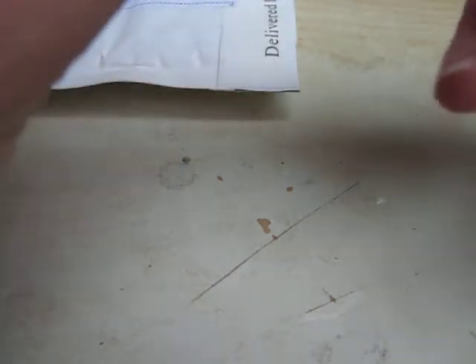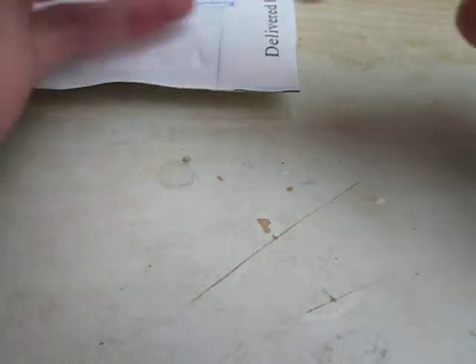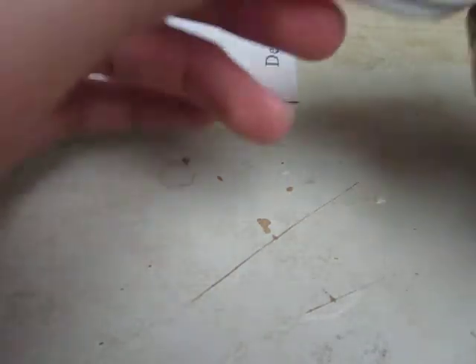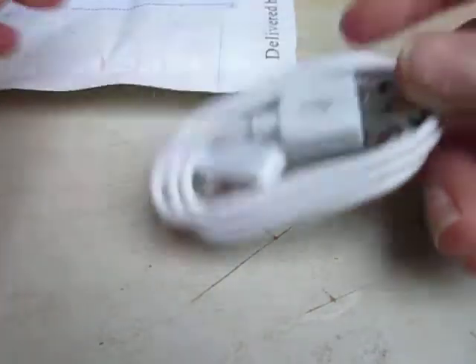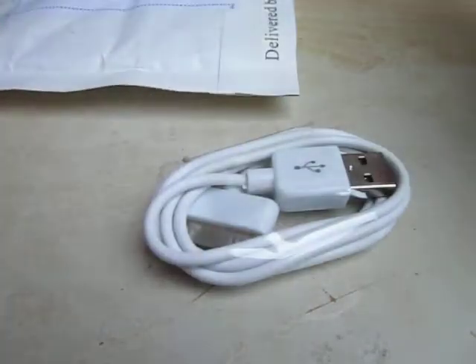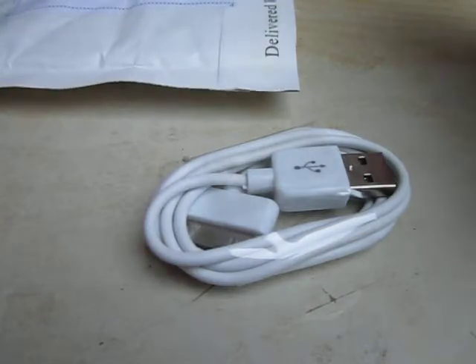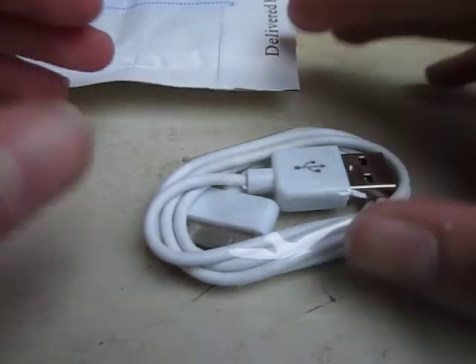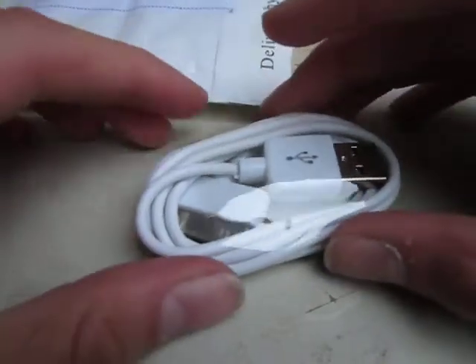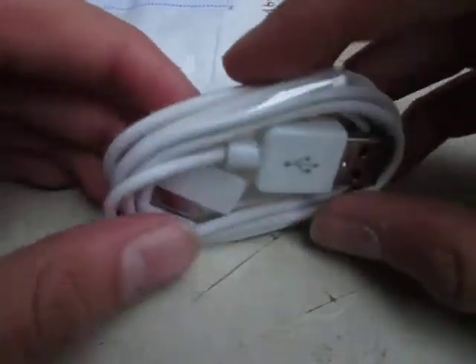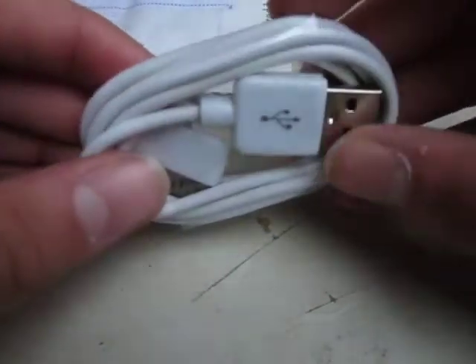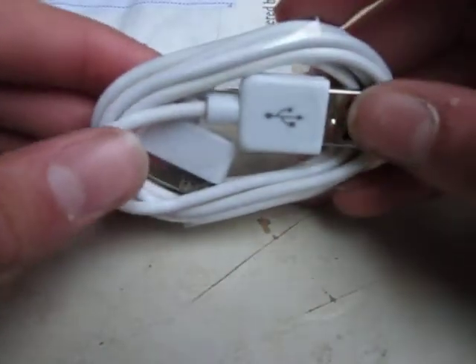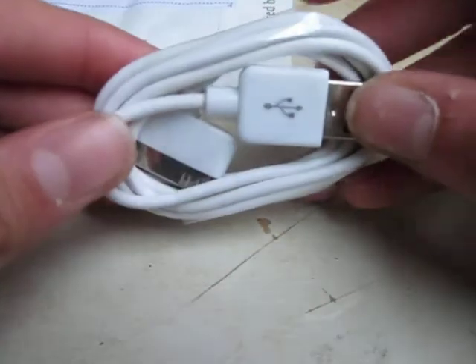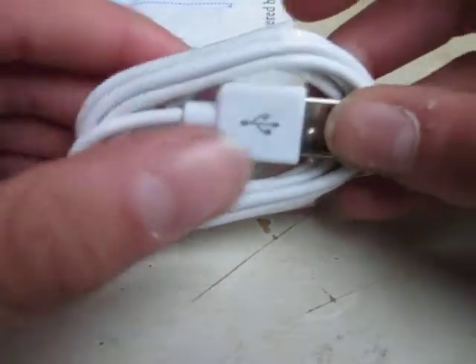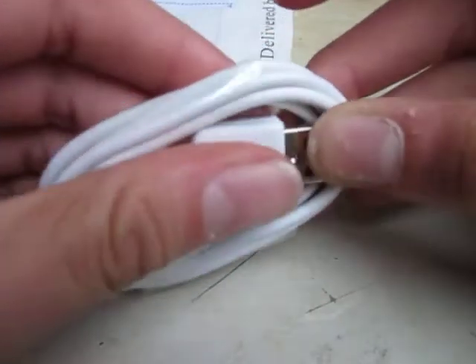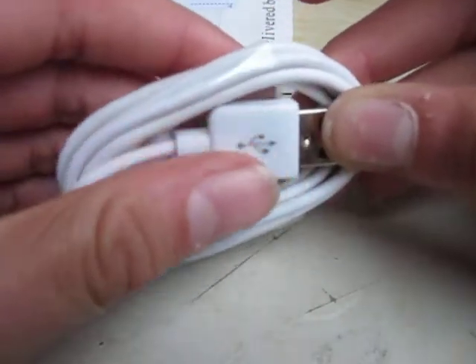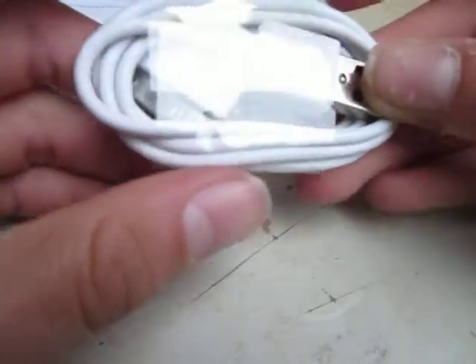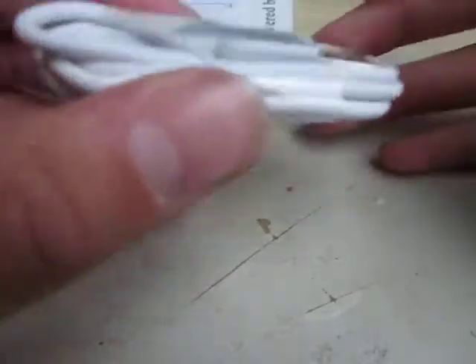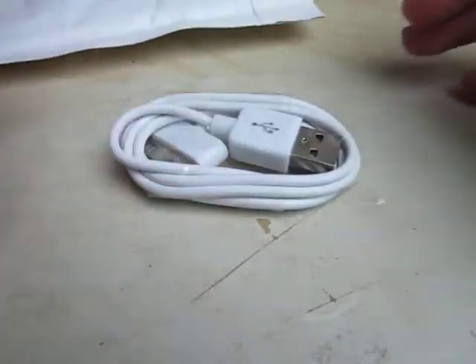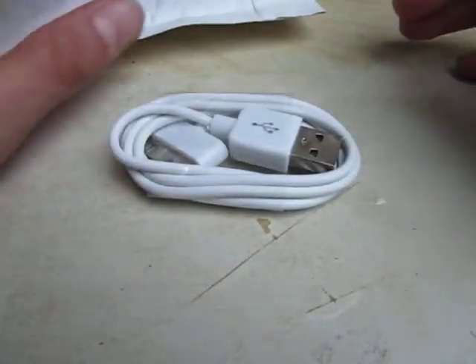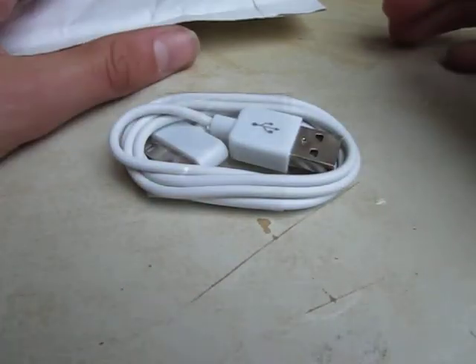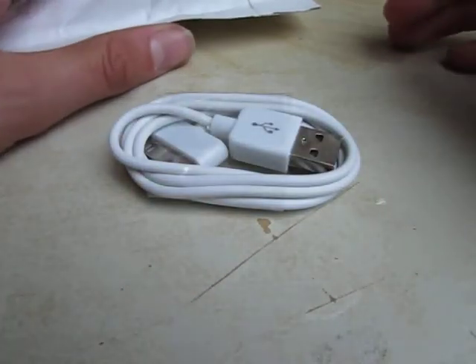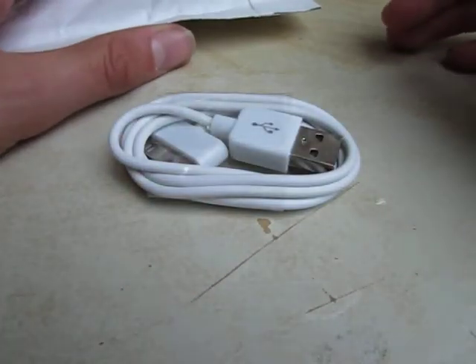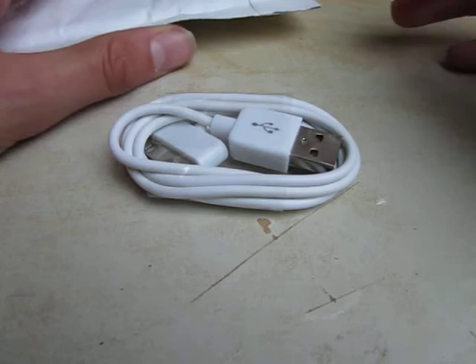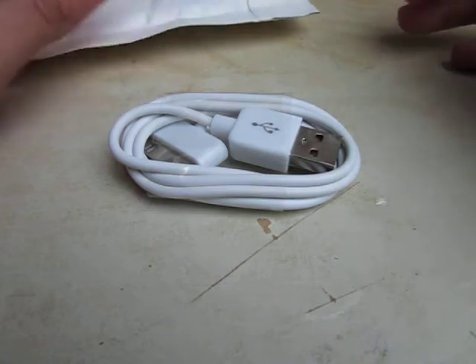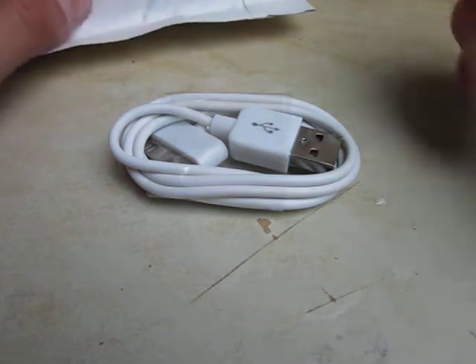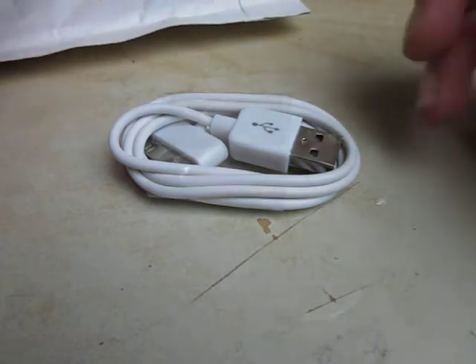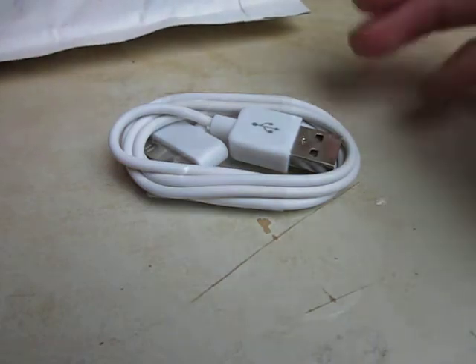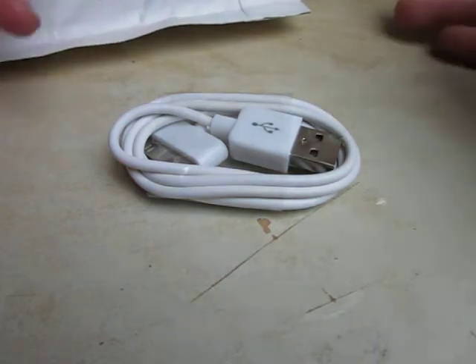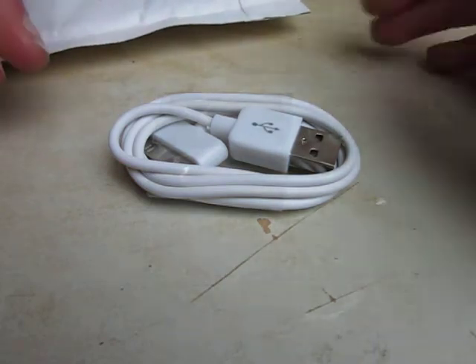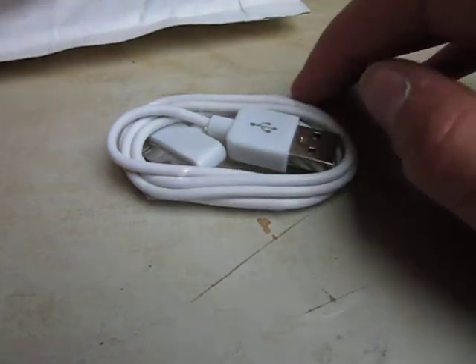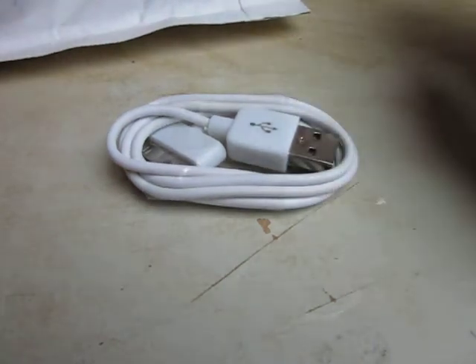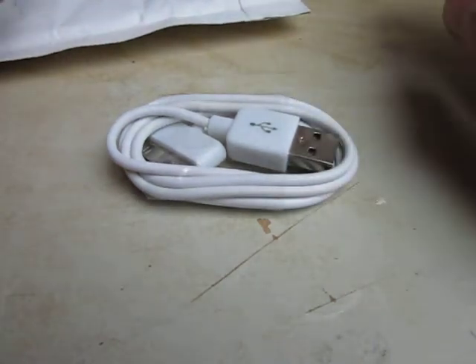So that was the unboxing. I will do a review on this. Thank you for watching this unboxing. Be sure to subscribe, like, comment, rate.